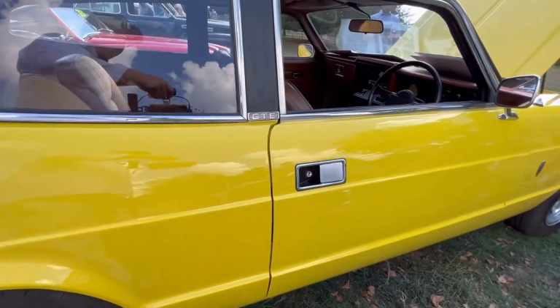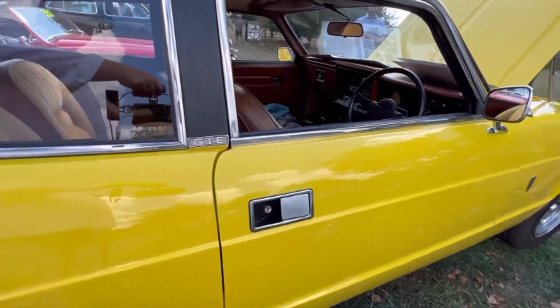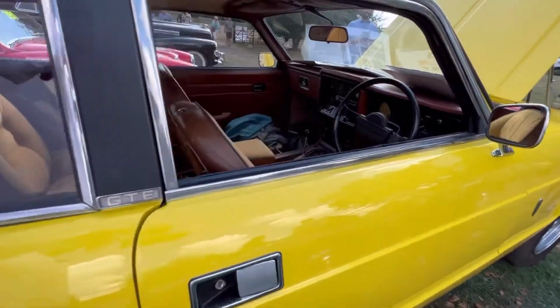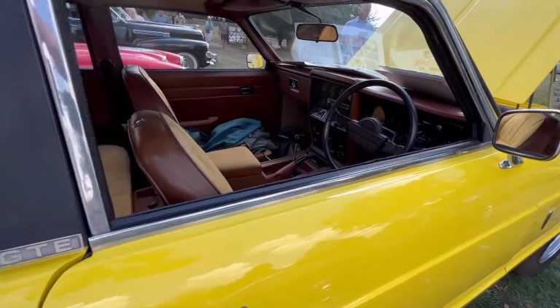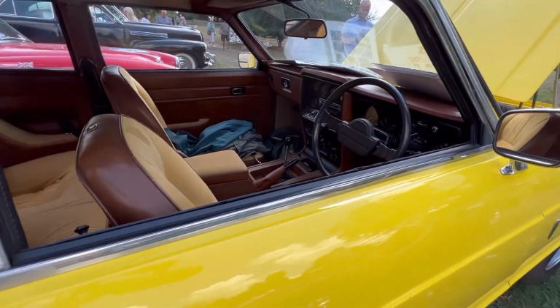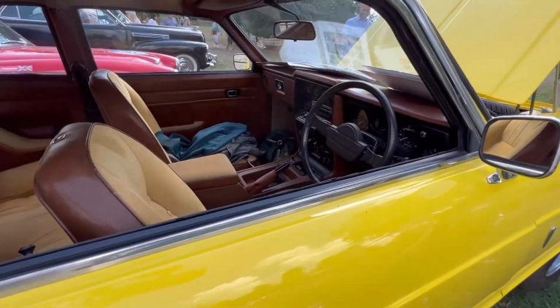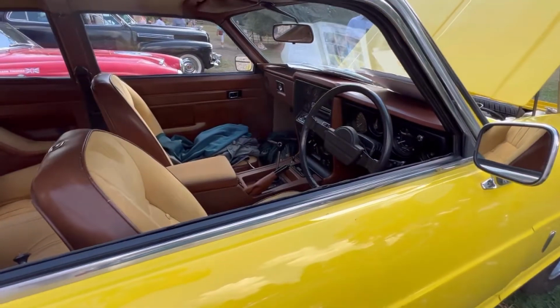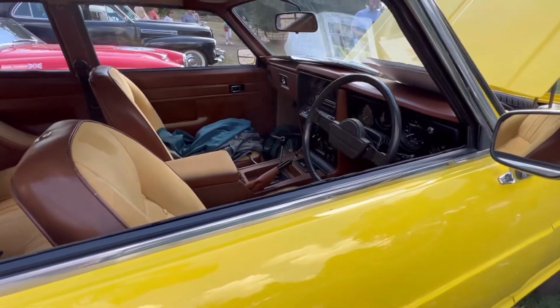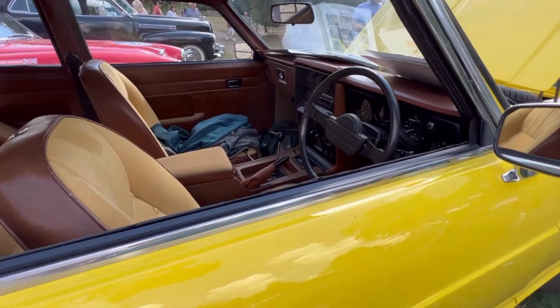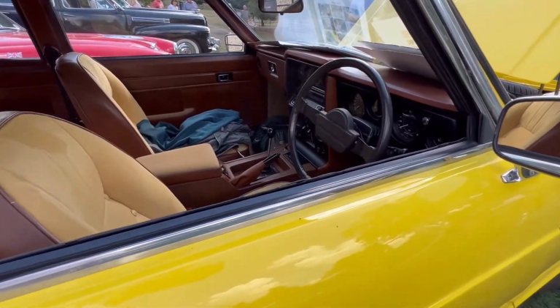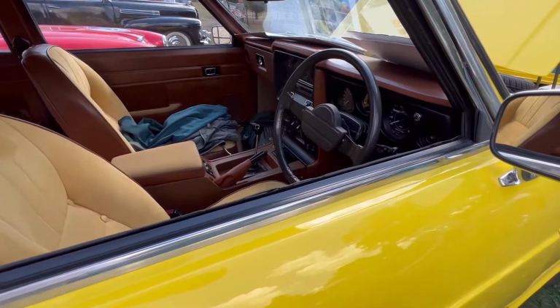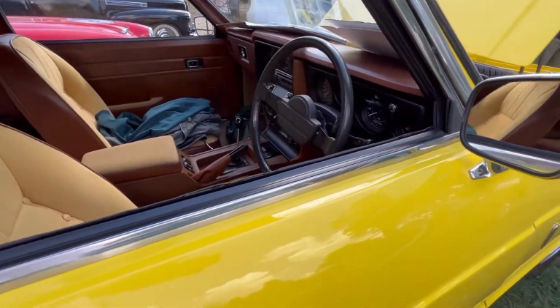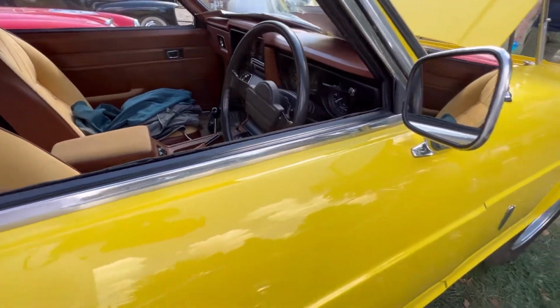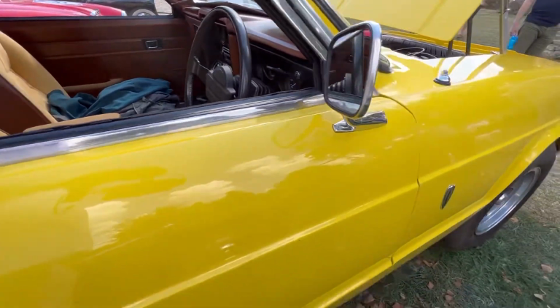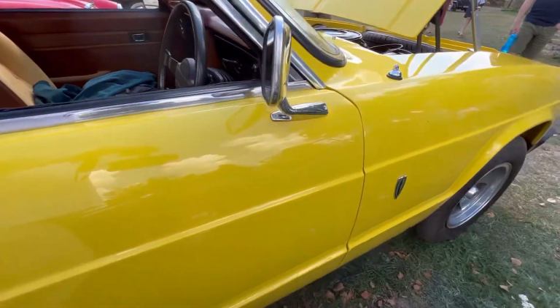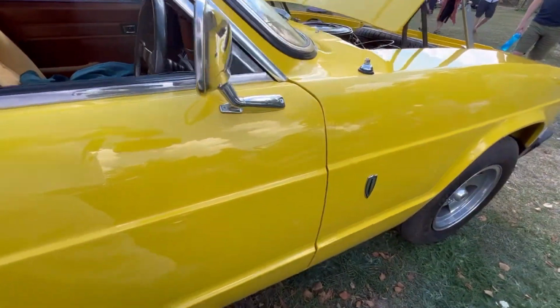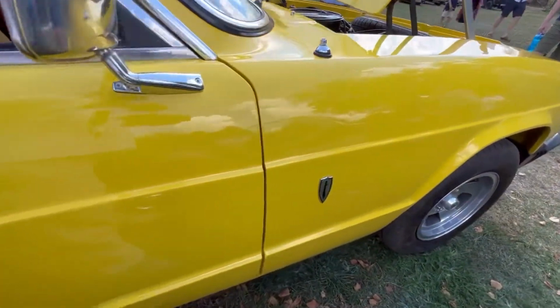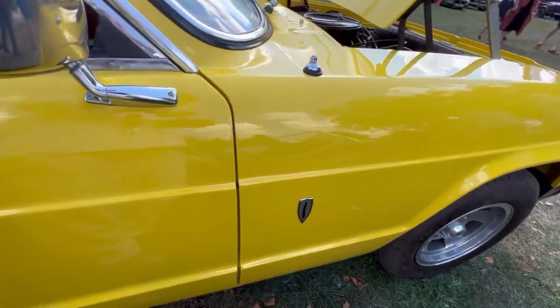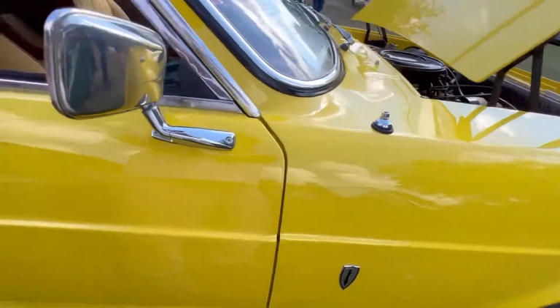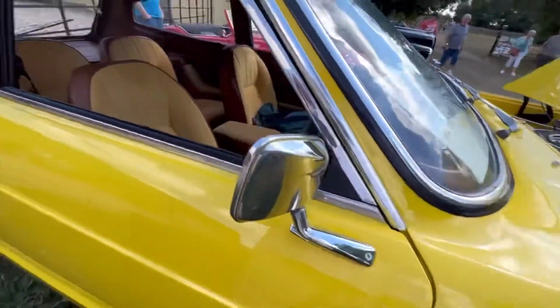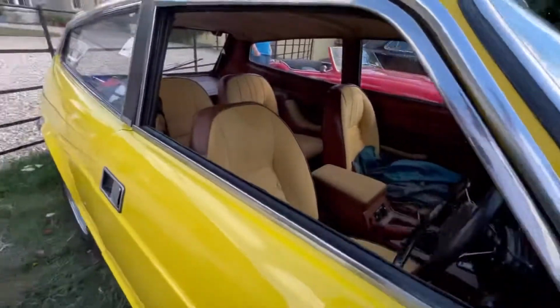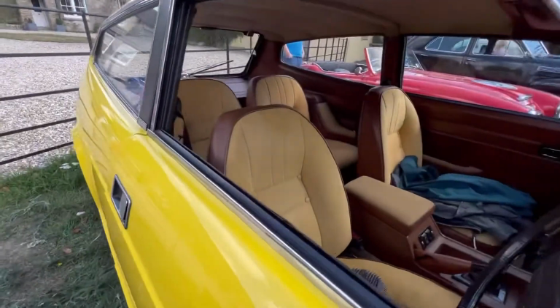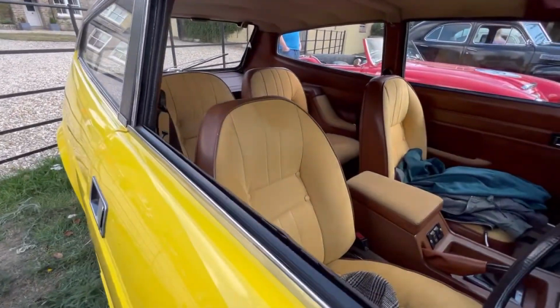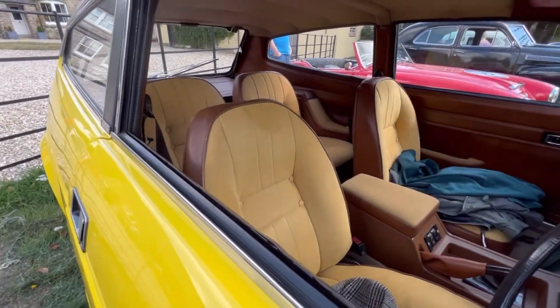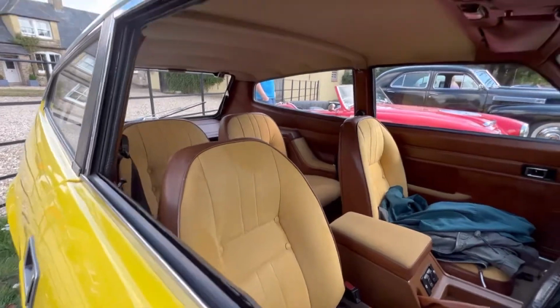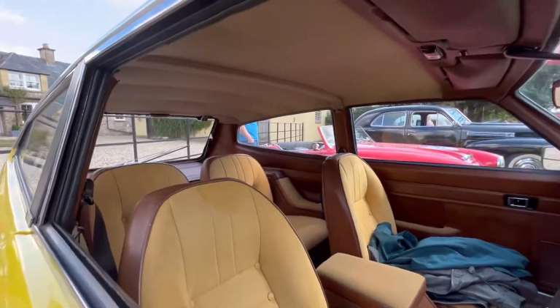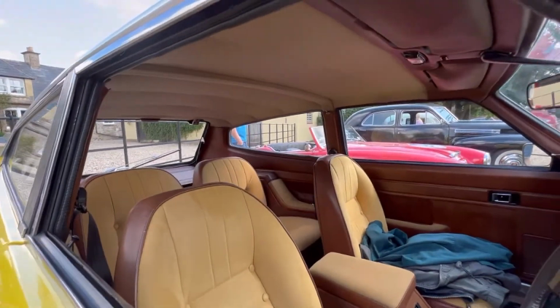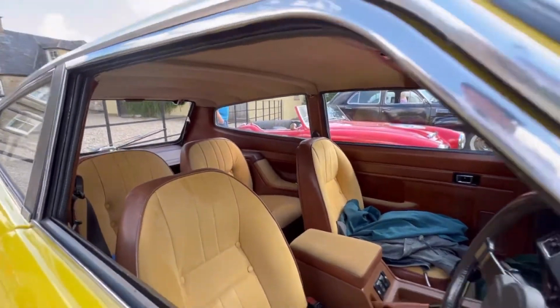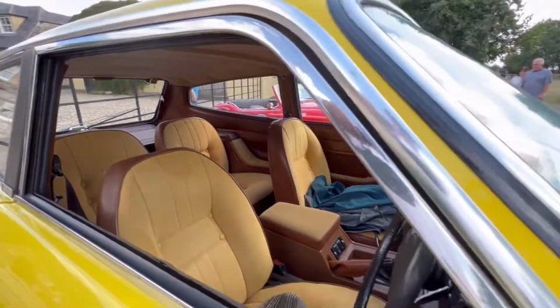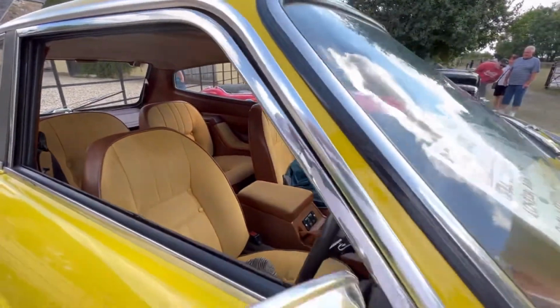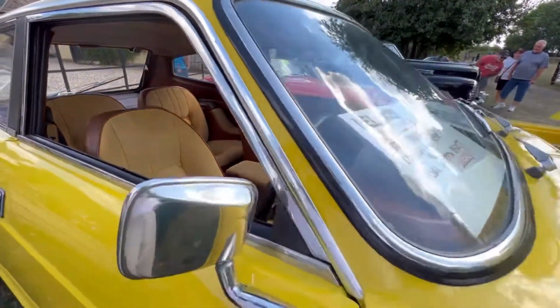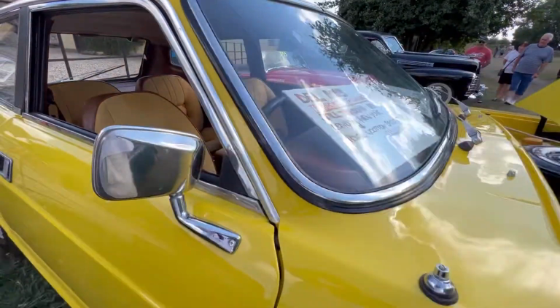This is a '76 car and it's been subject to a nut and bolt rebuild. Literally chassis off, complete new paint, everything put back together again, retrimmed. This is what one of these would have been like.